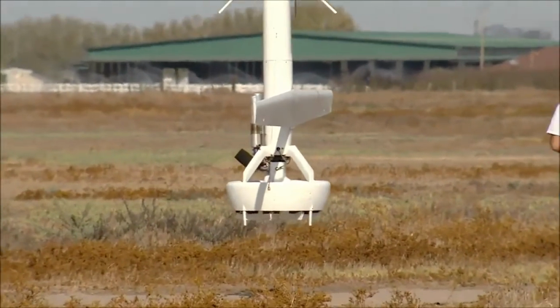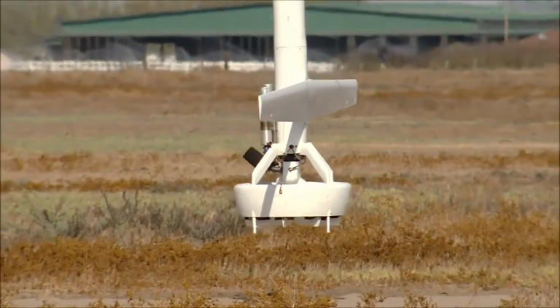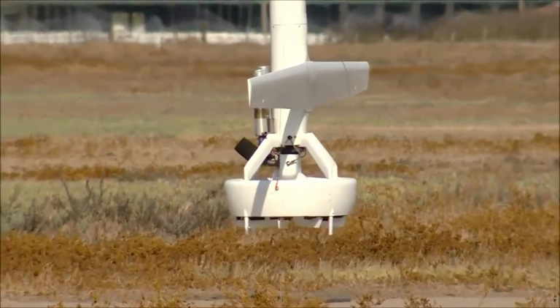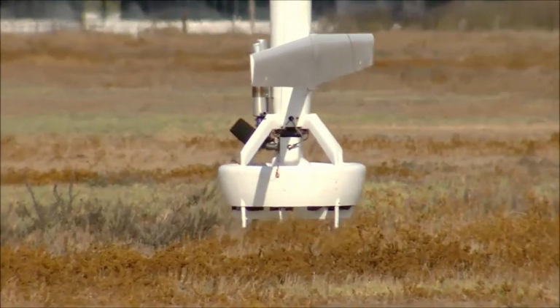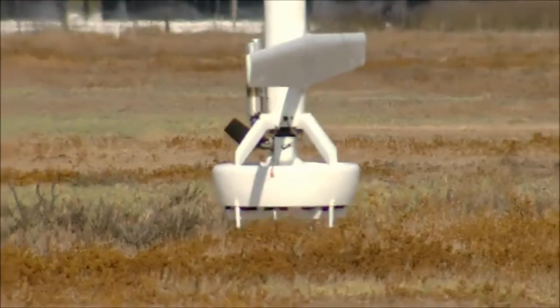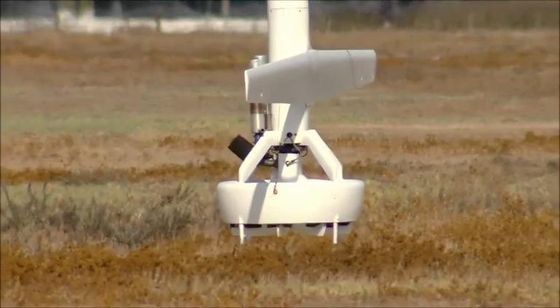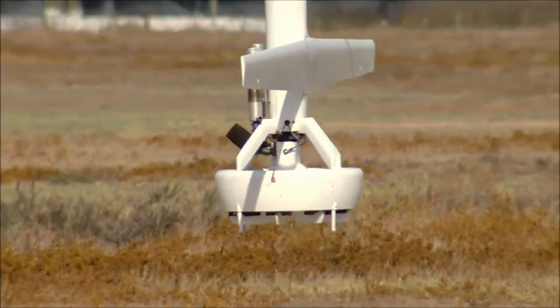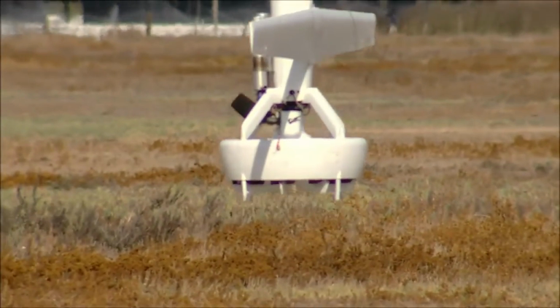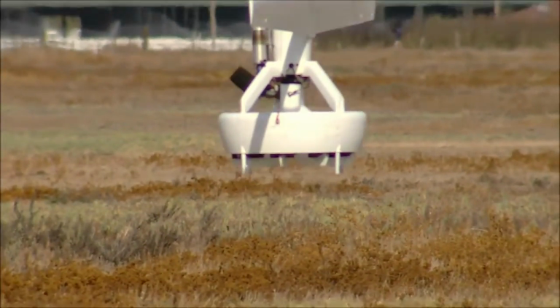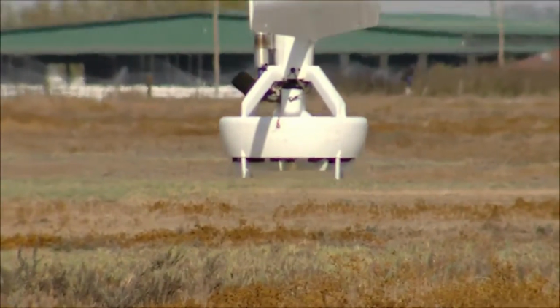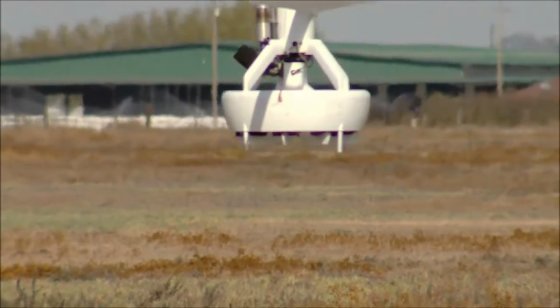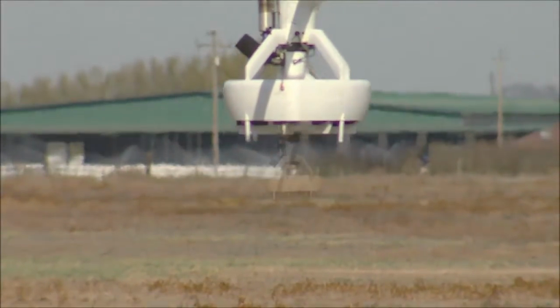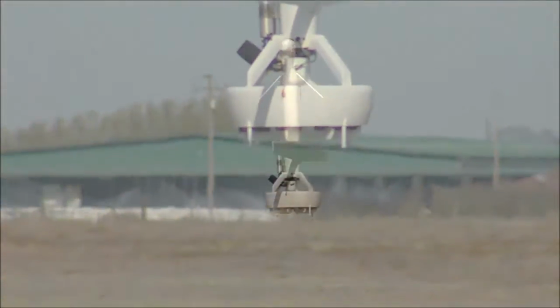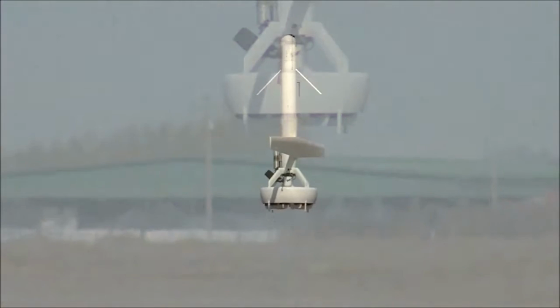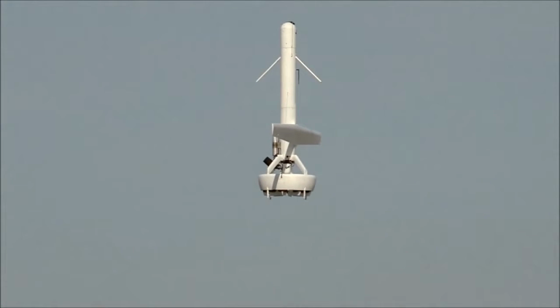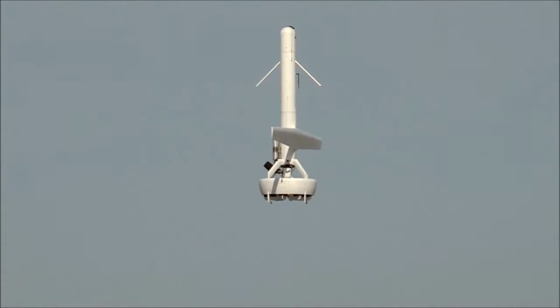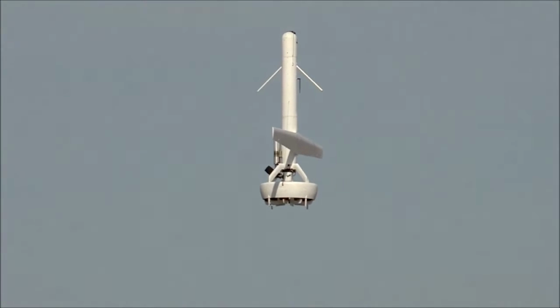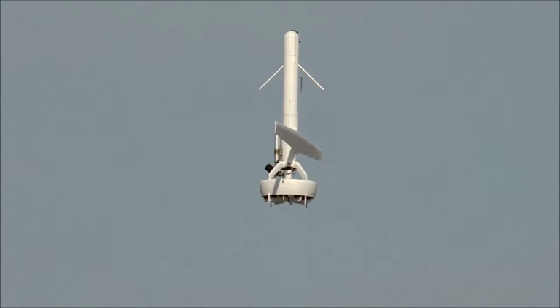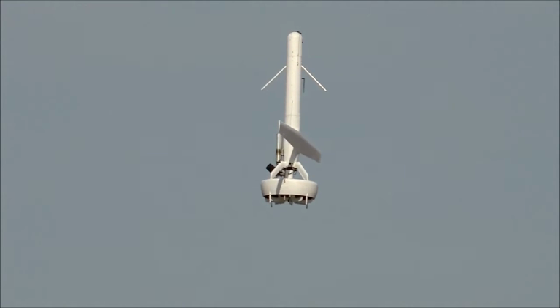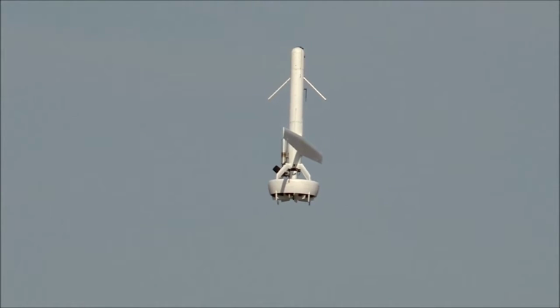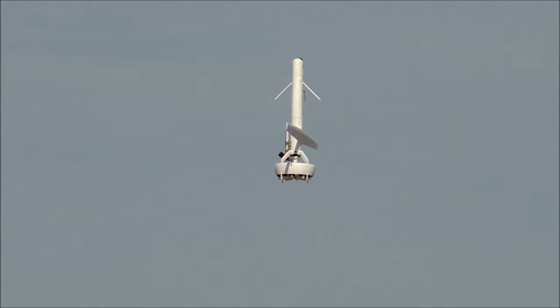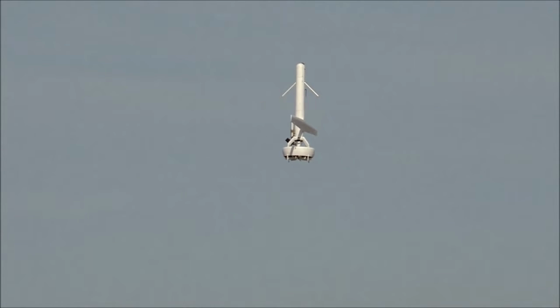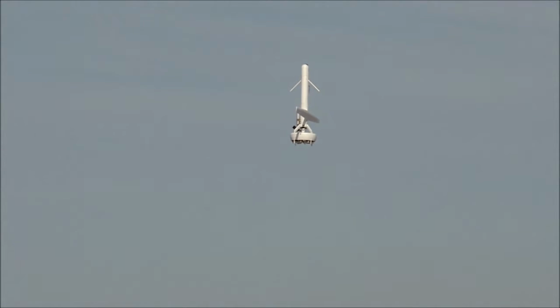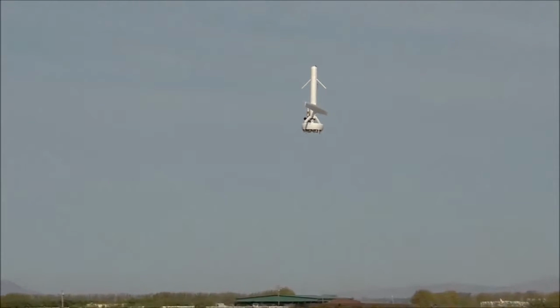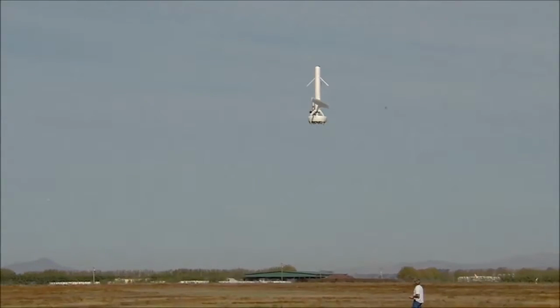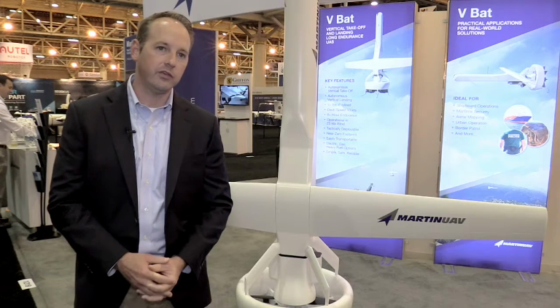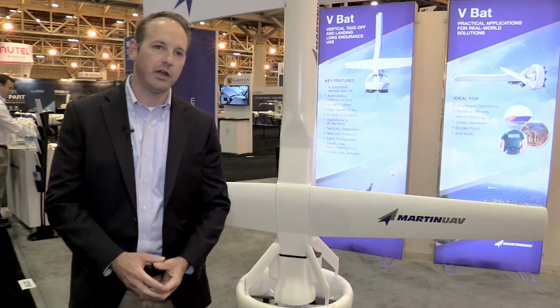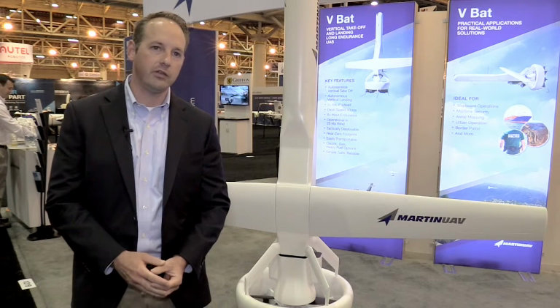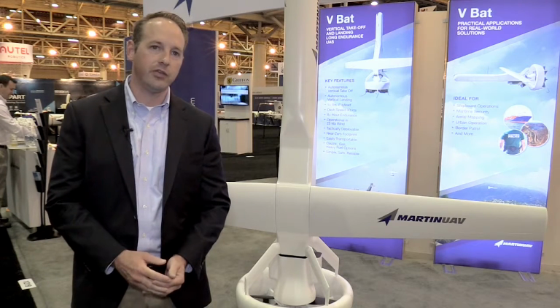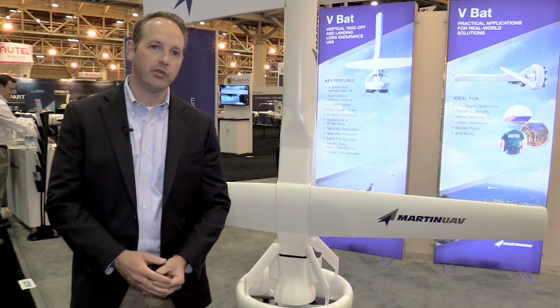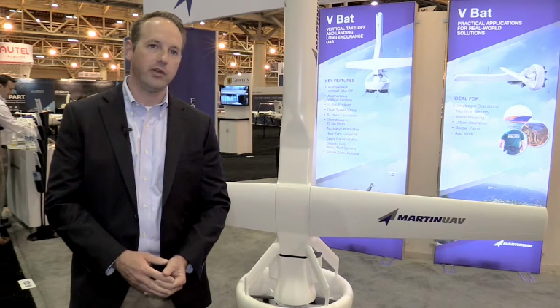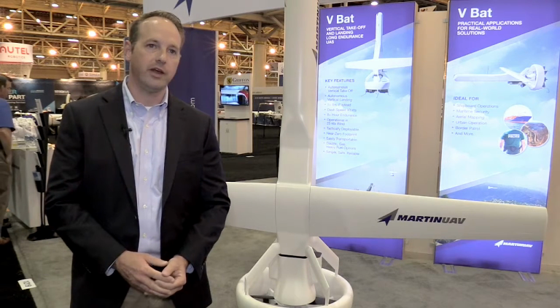VBAT is the culmination of 12 years of R&D, a lot of hard work and a lot of money. The system was designed by a team of Stanford scientists and a technical team that supports that staff.